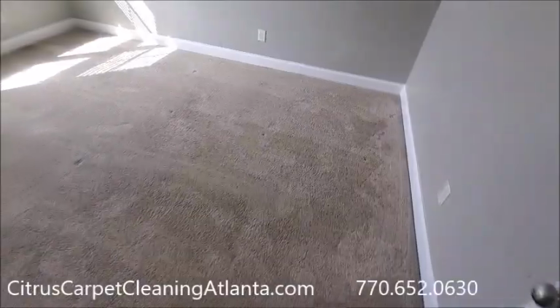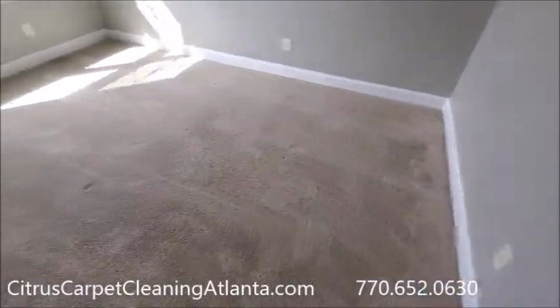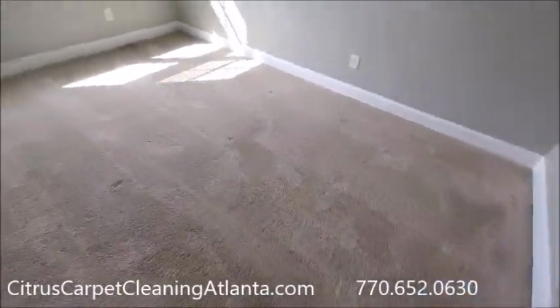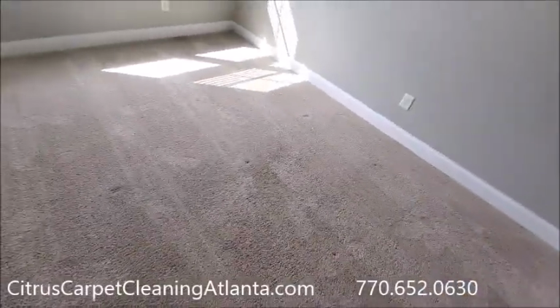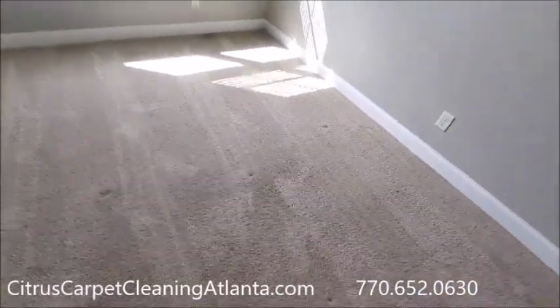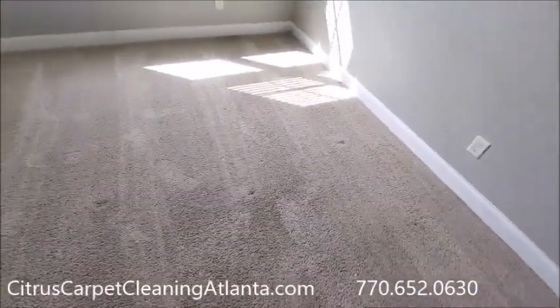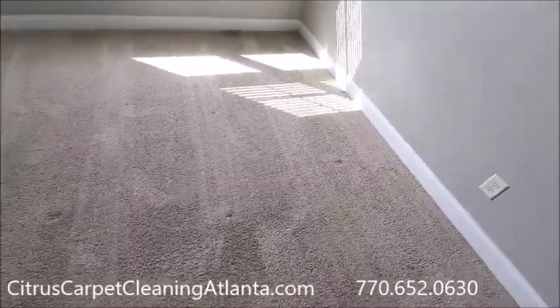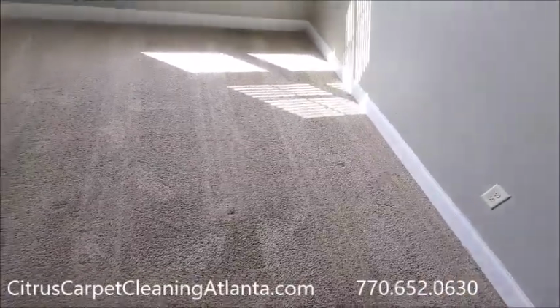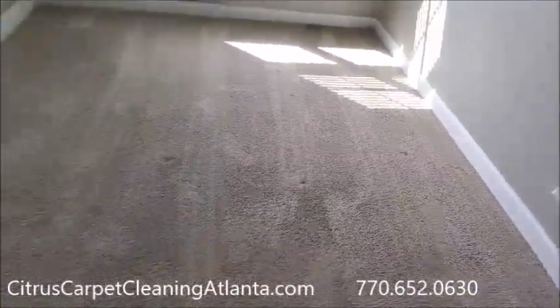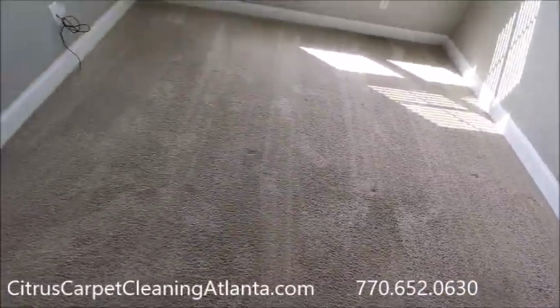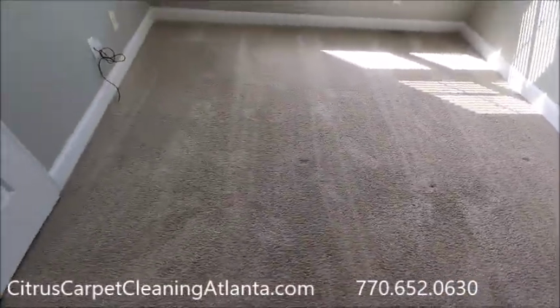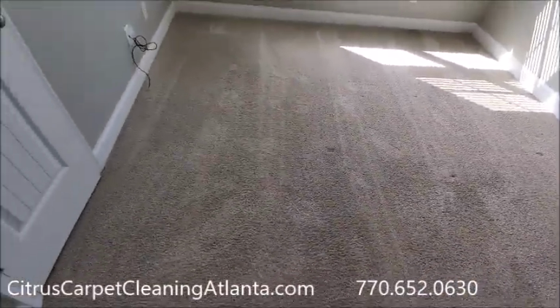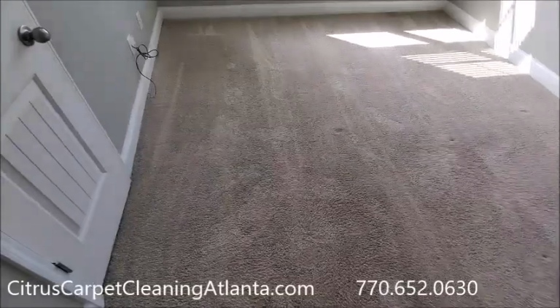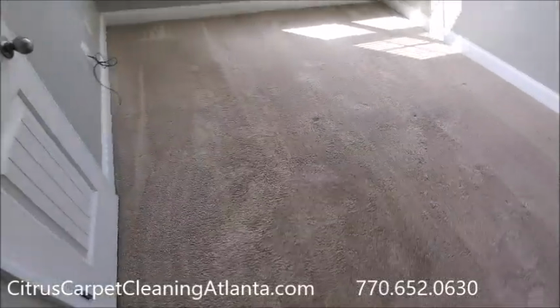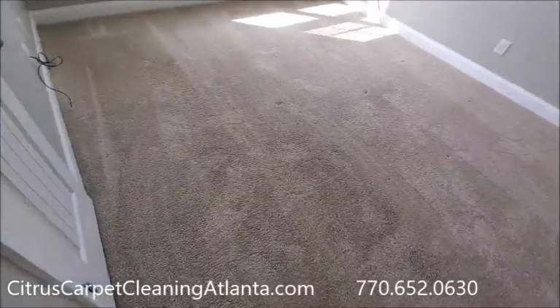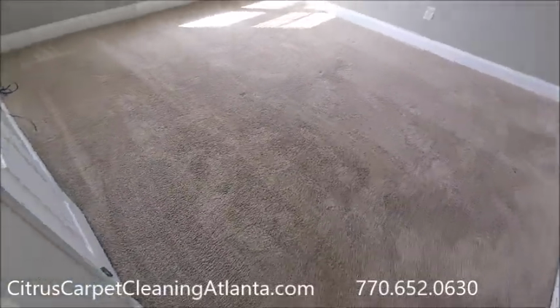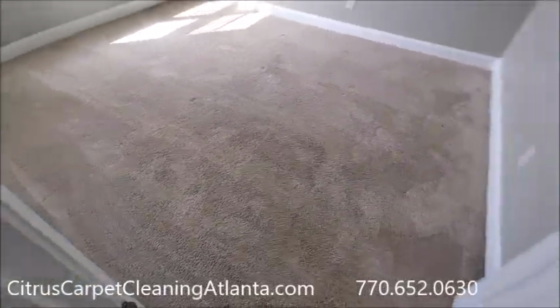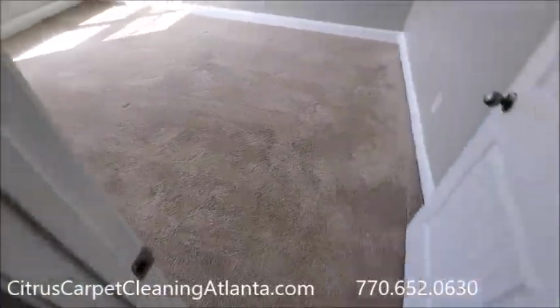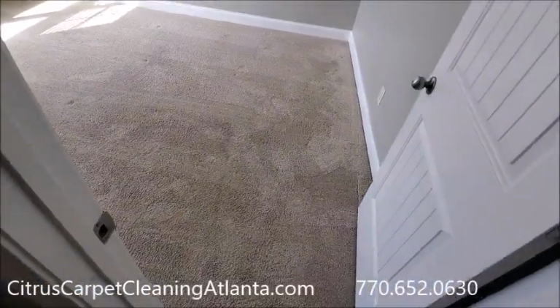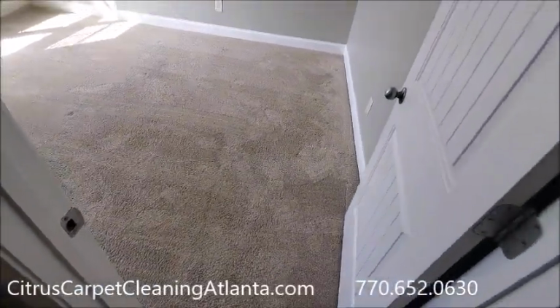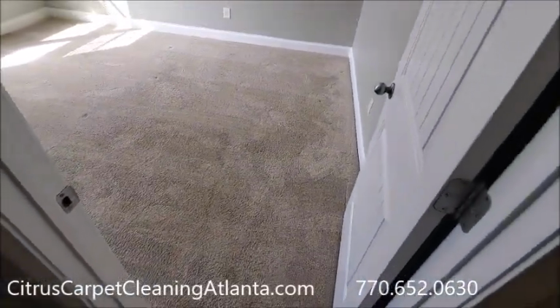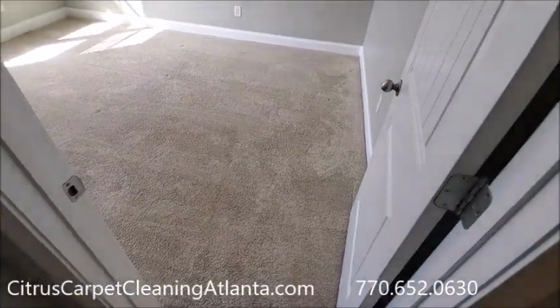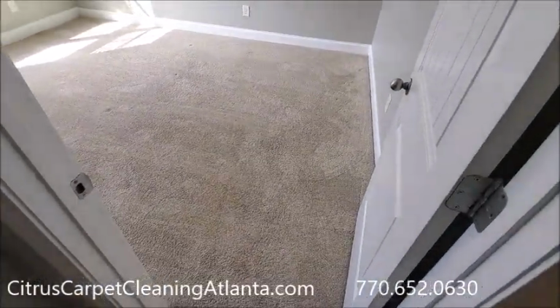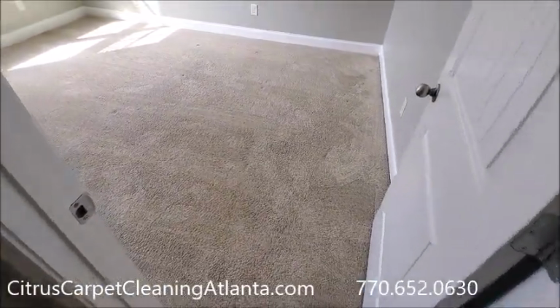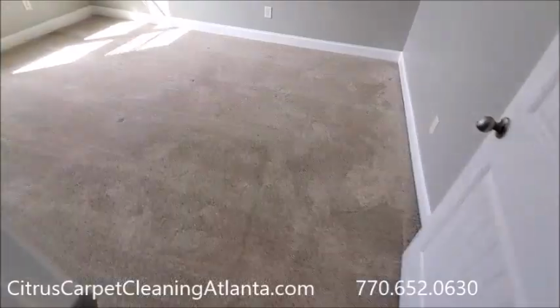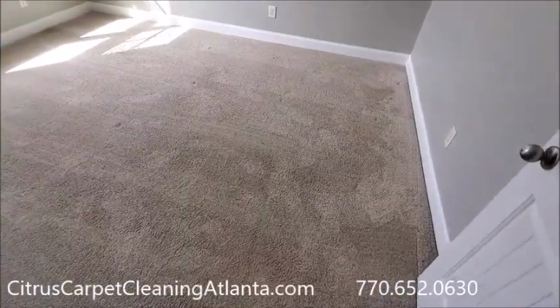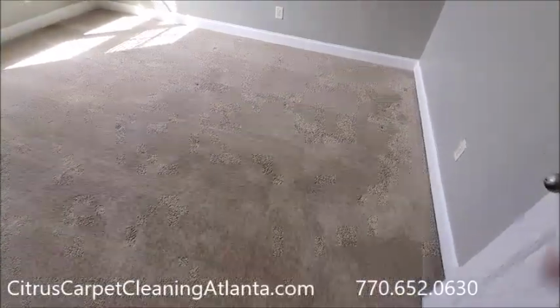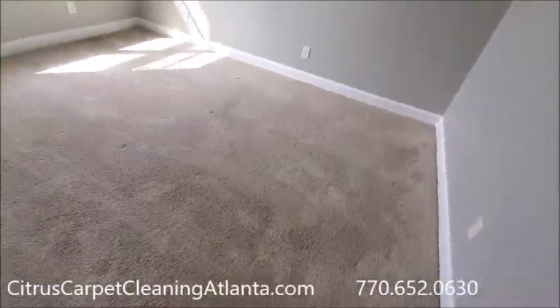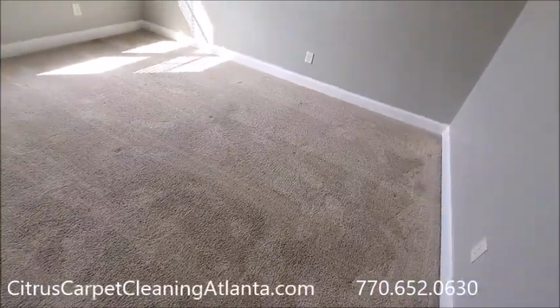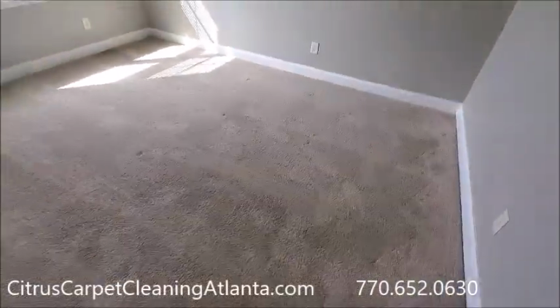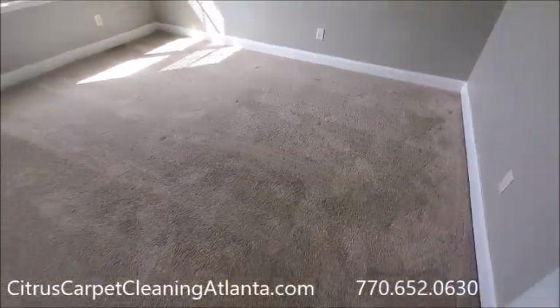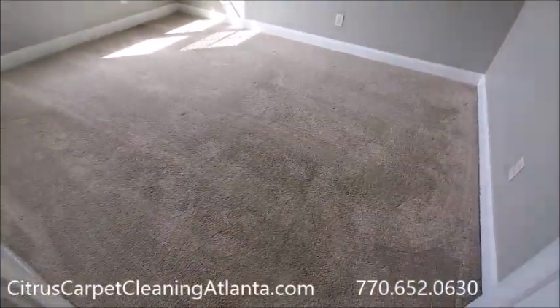Or you can give us a call — 770-652-0630 is our number. Citrus Carpet Cleaning Atlanta is our website. If you remember, this room right here was in the worst shape — all the spots came out of here.